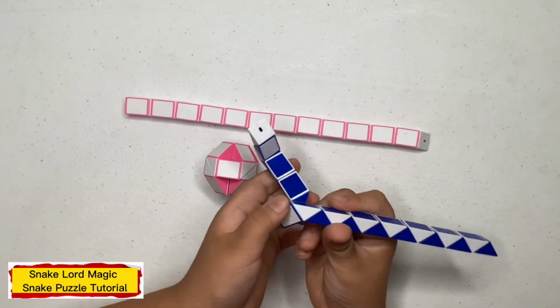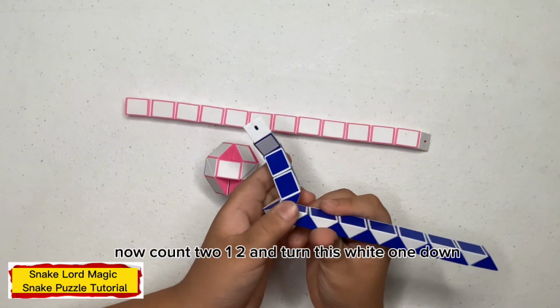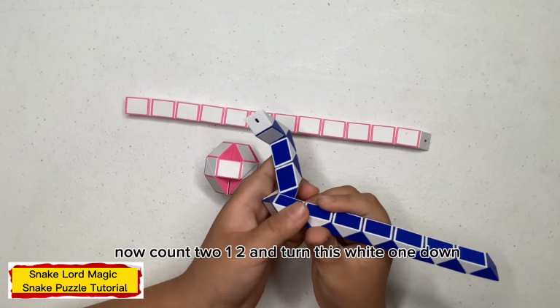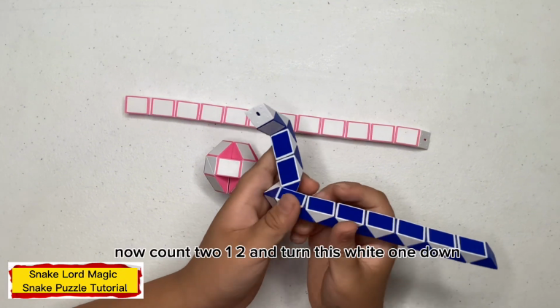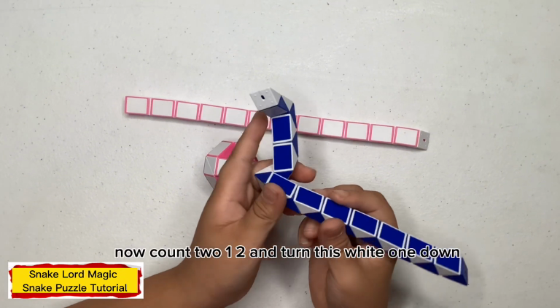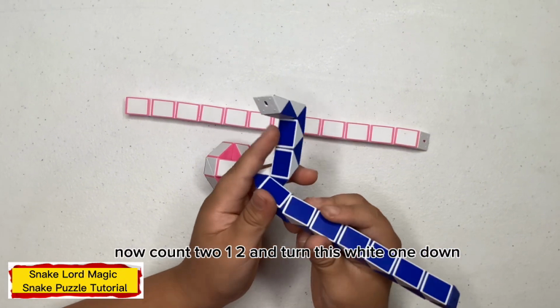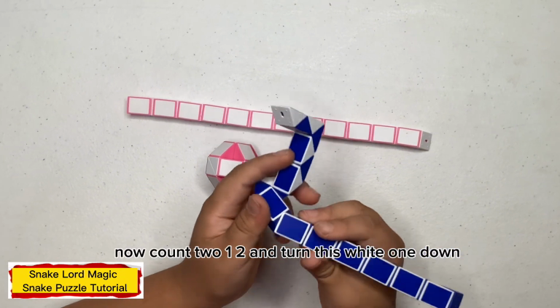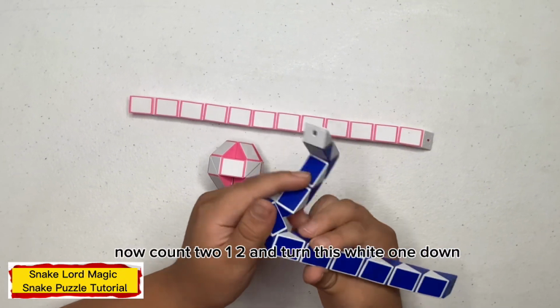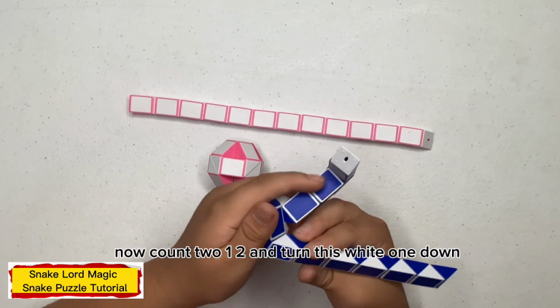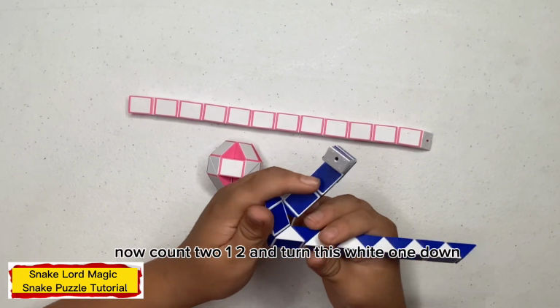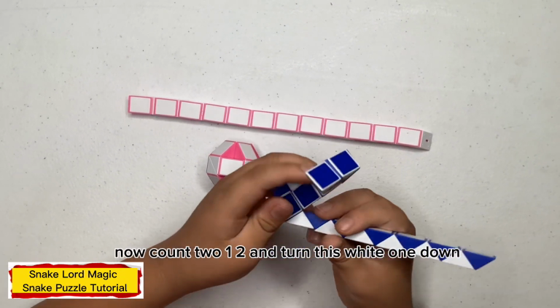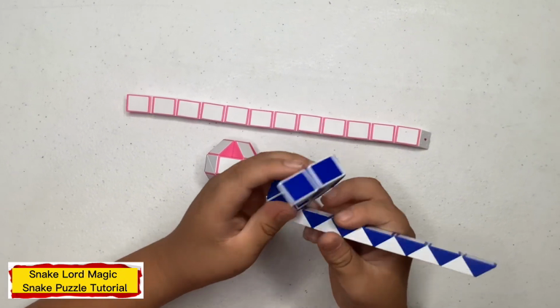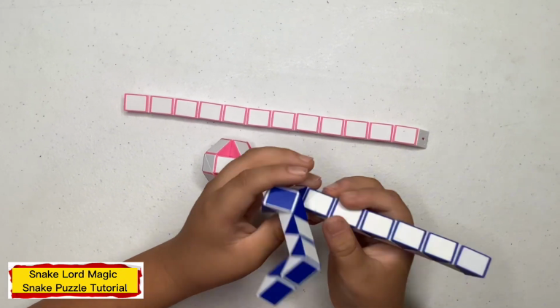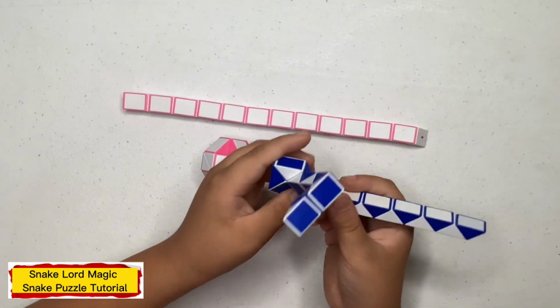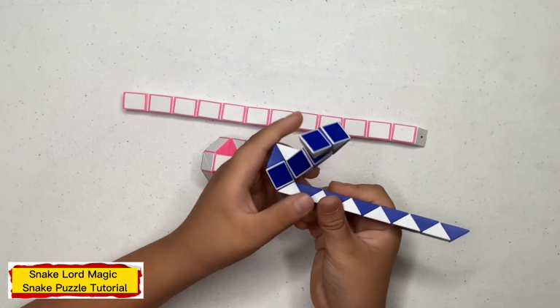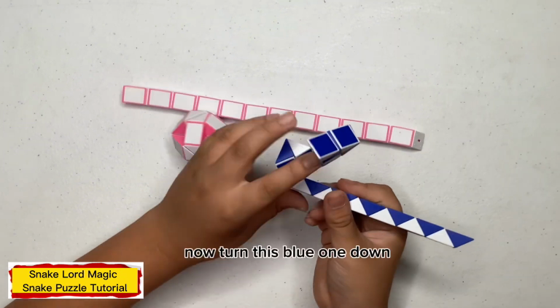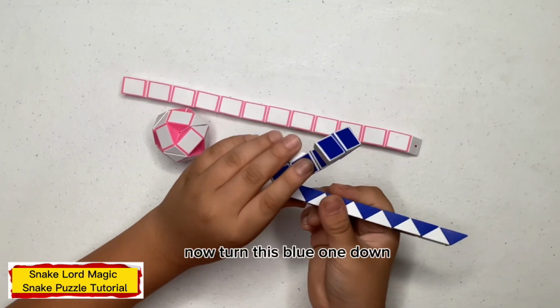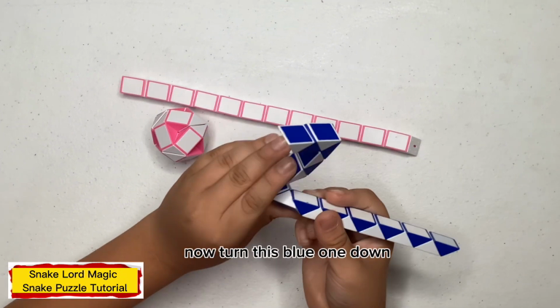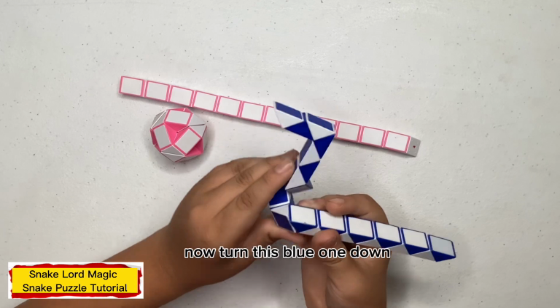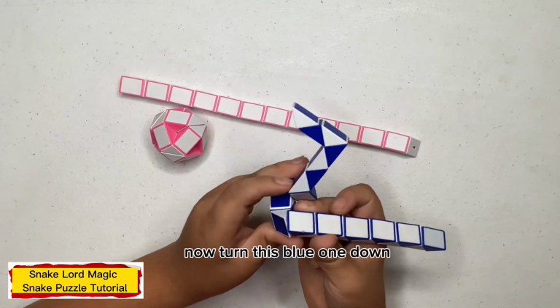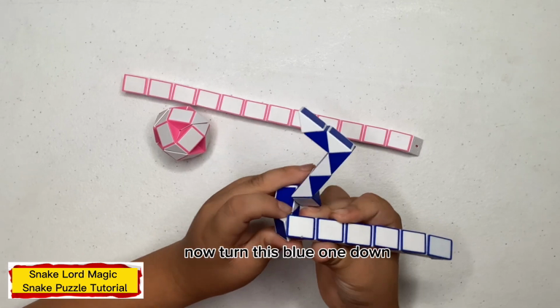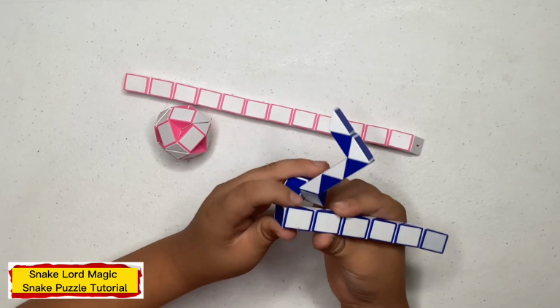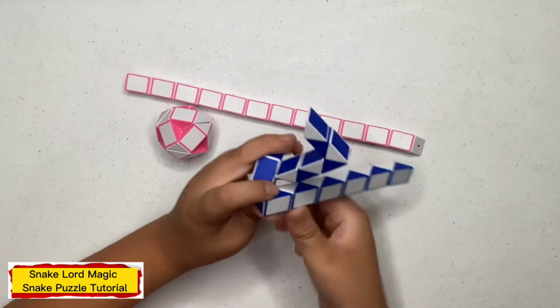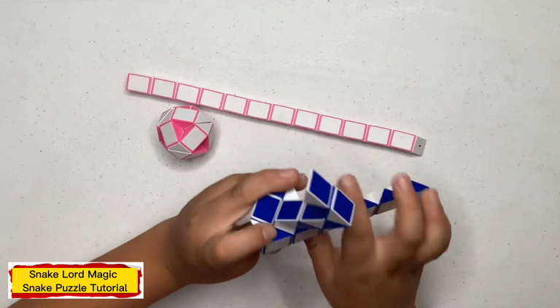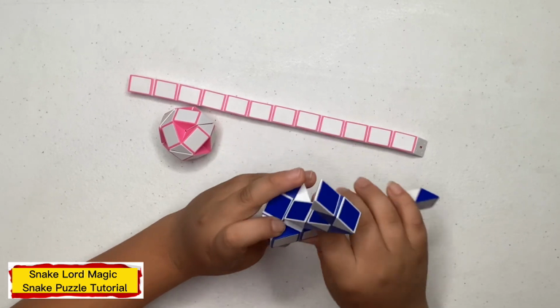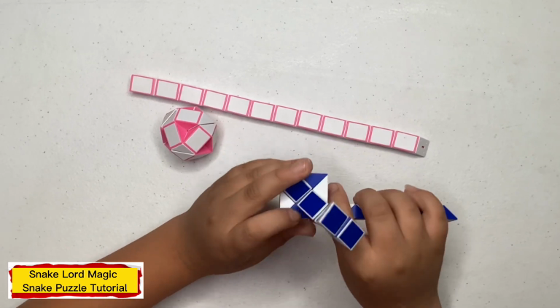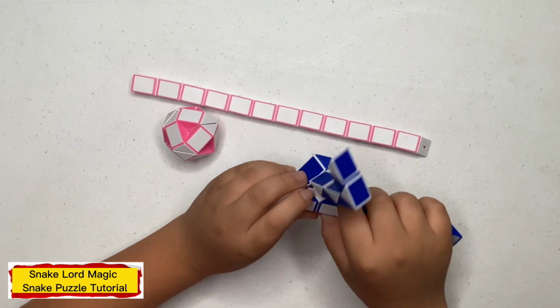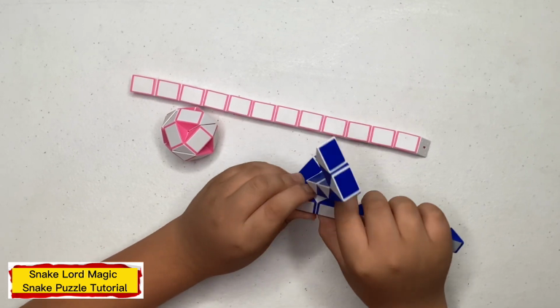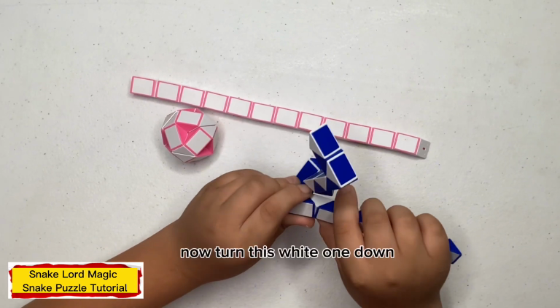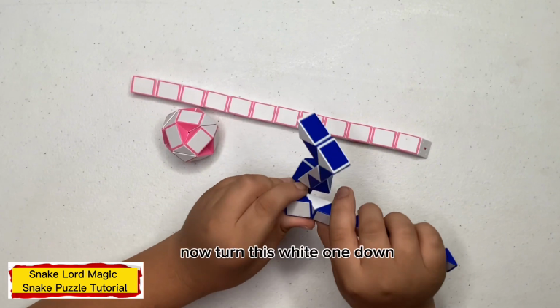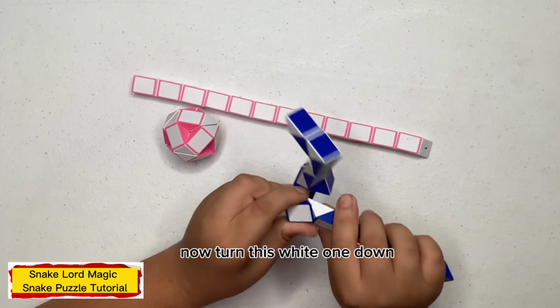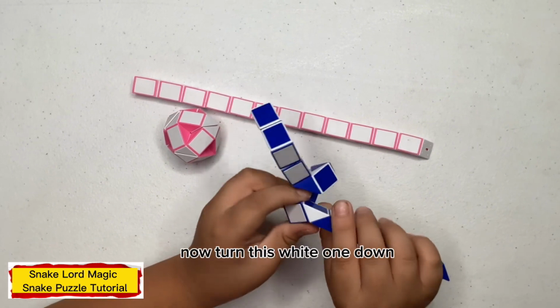Now count two: one, two, and turn this white one down. Now turn this blue one down. Now turn this white one down.